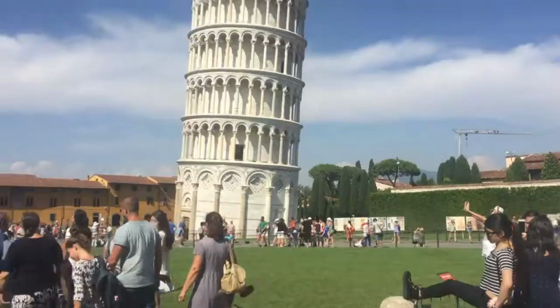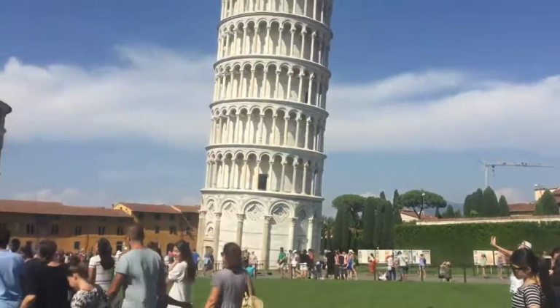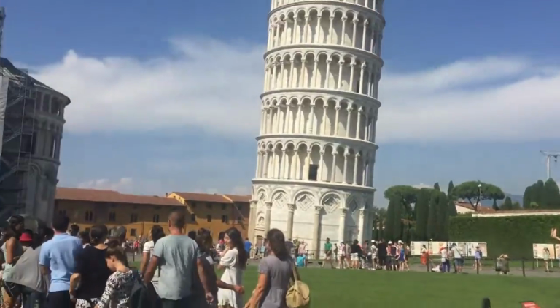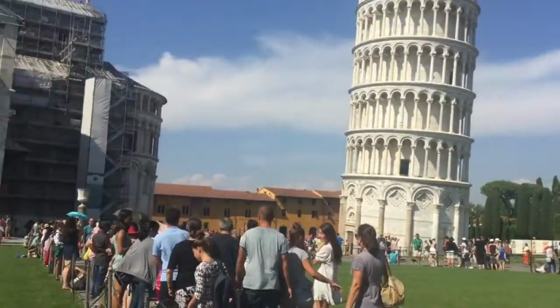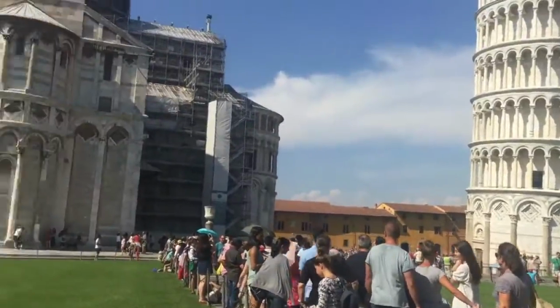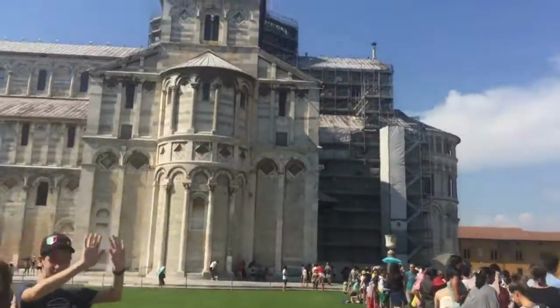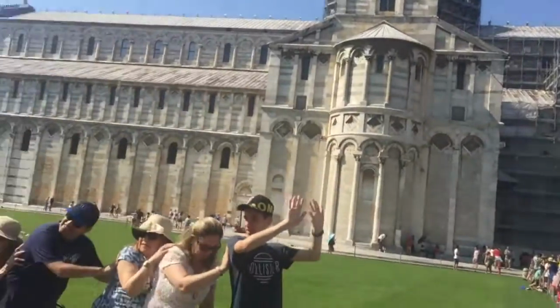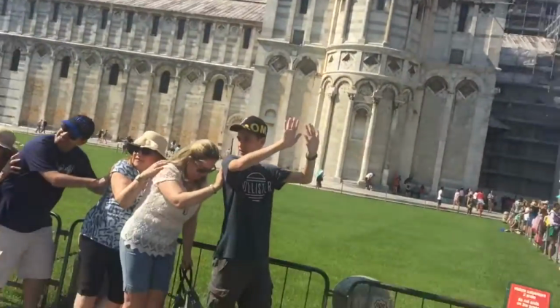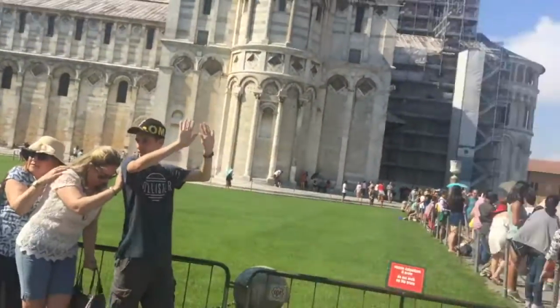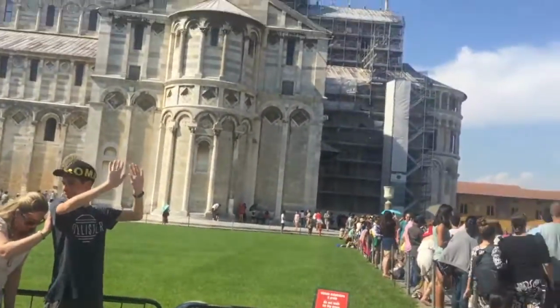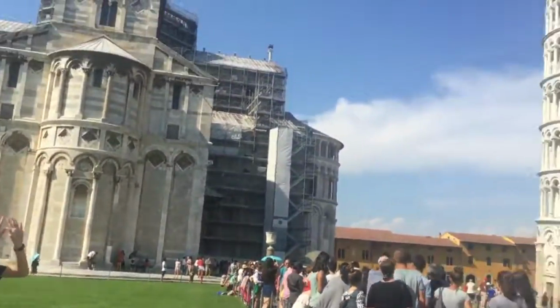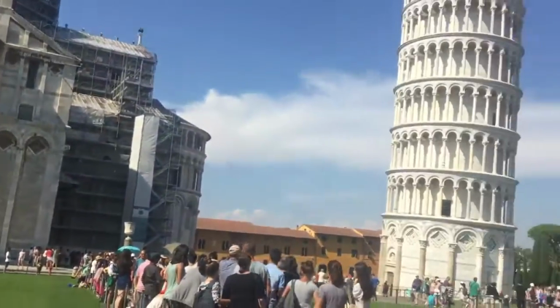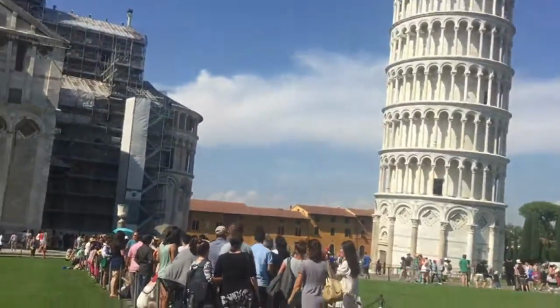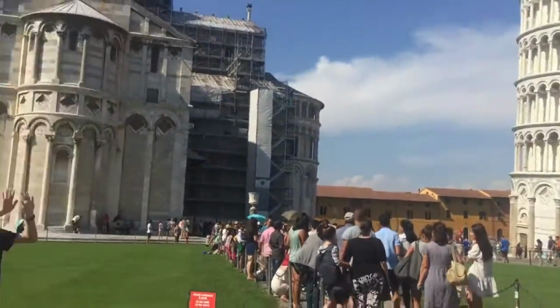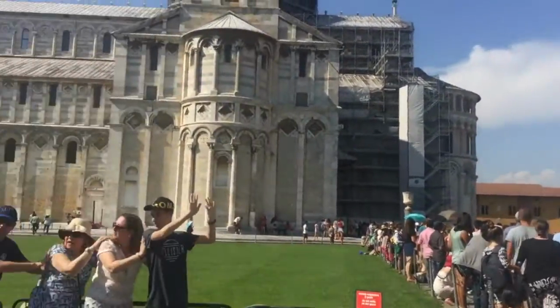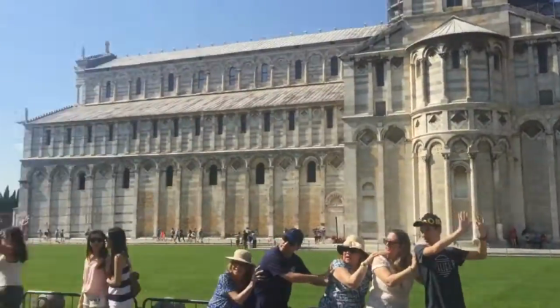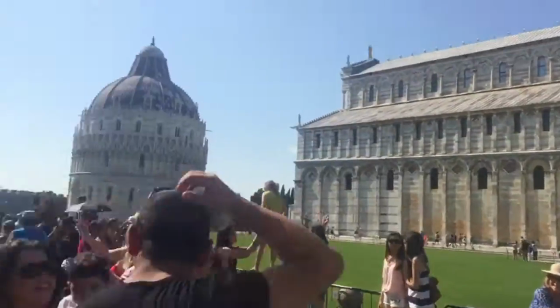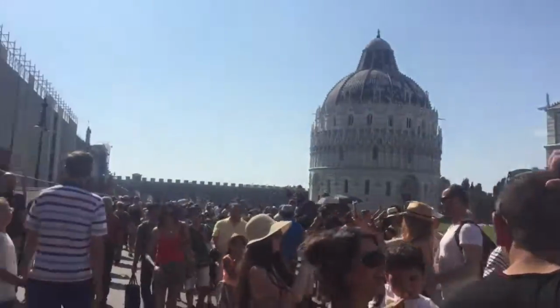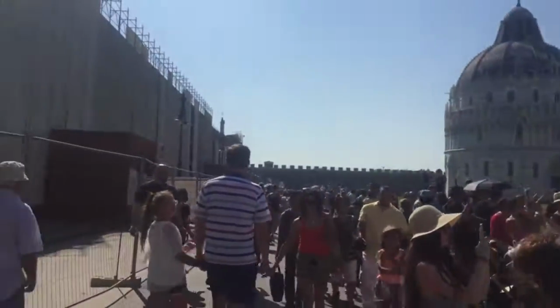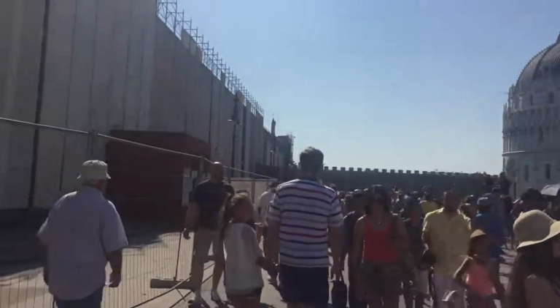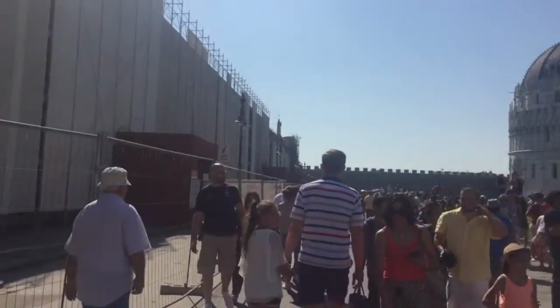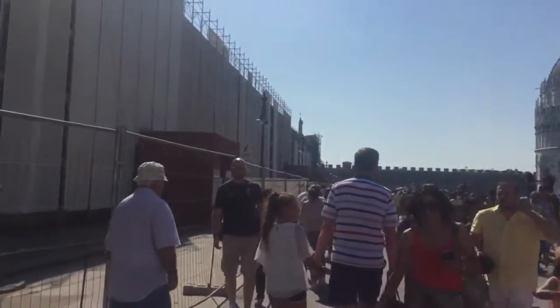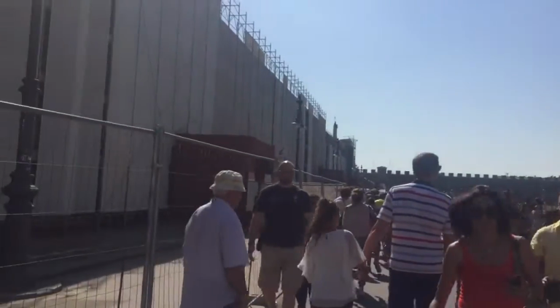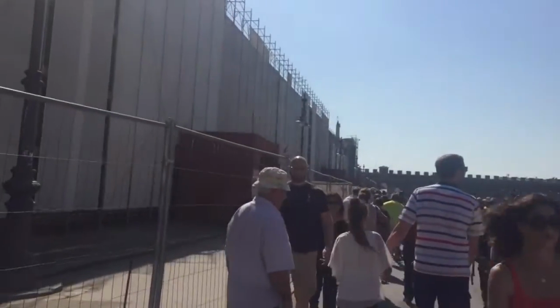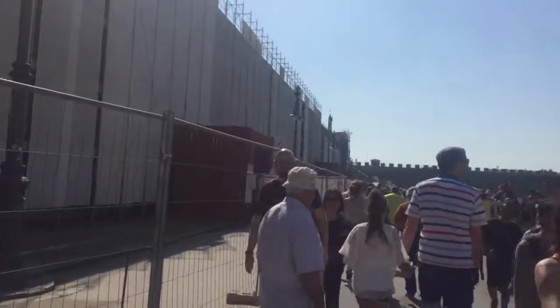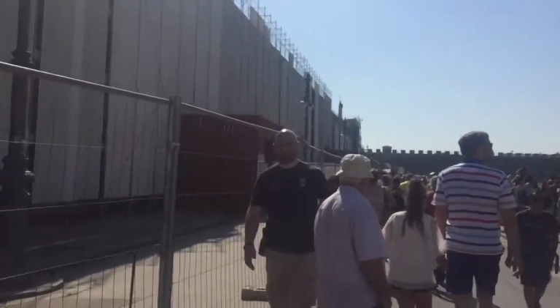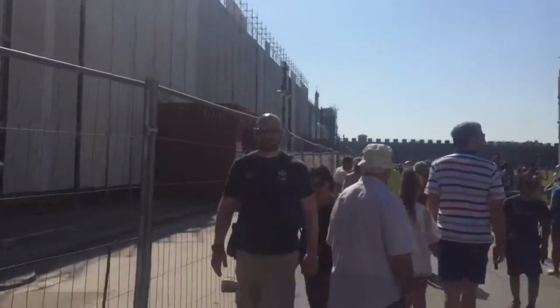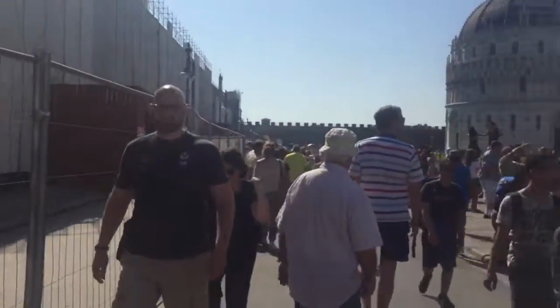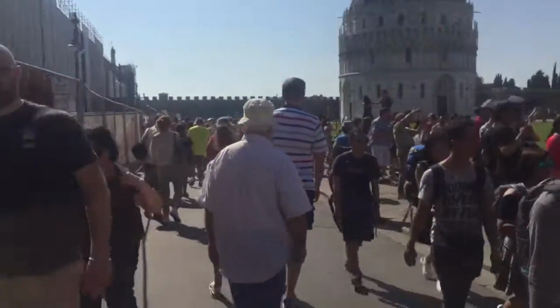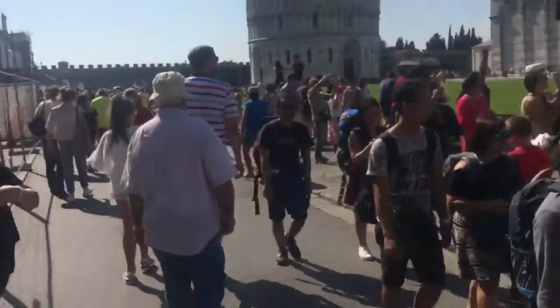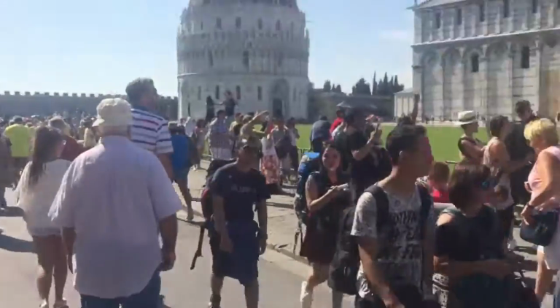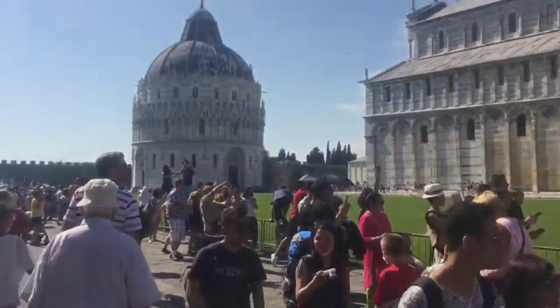Hey guys and welcome to Pisa. This is the tower, what it looks like. I just got here and I'm making a nice little video of this place.